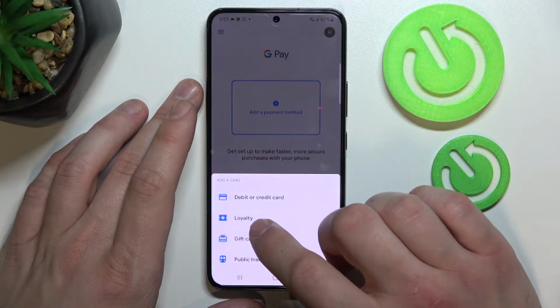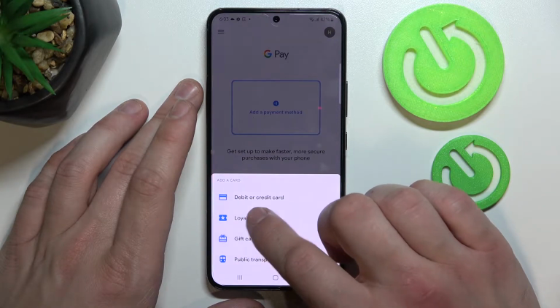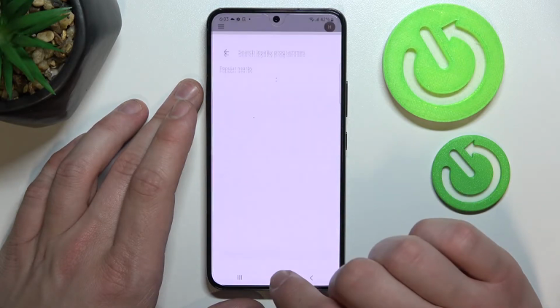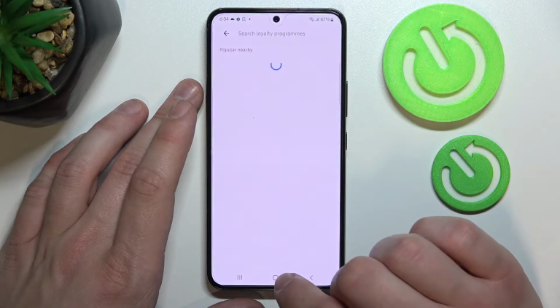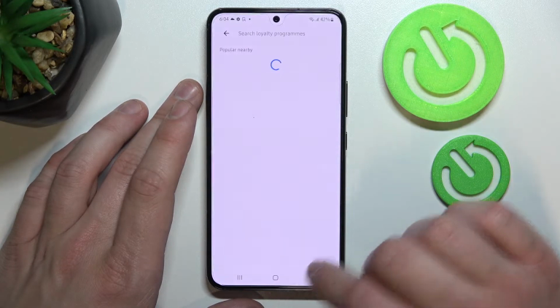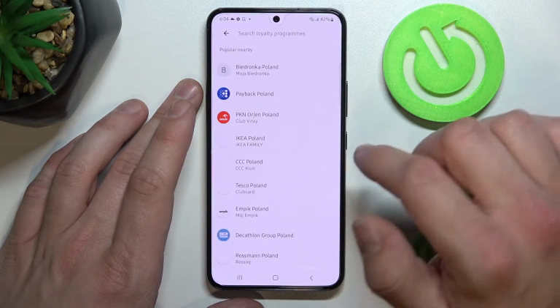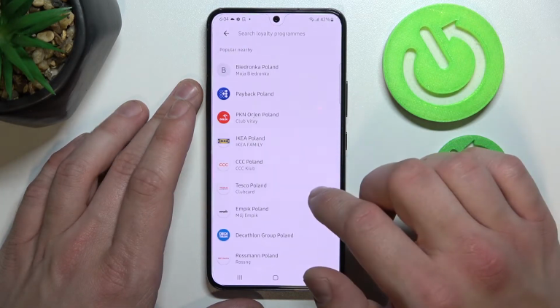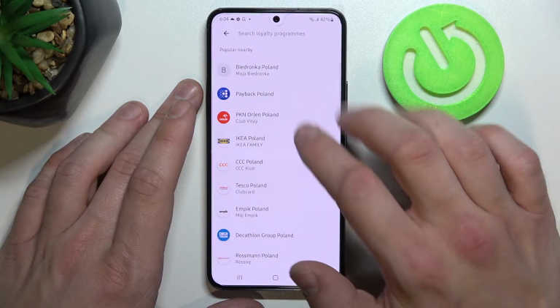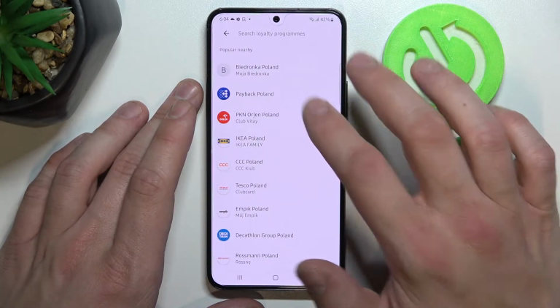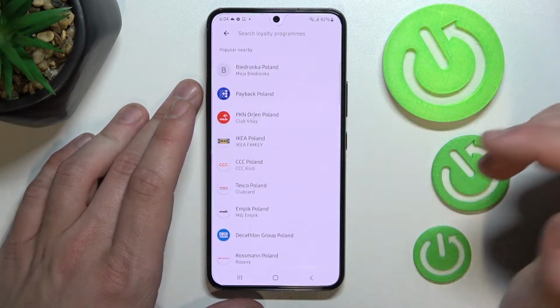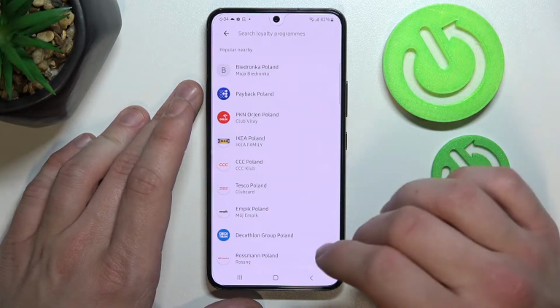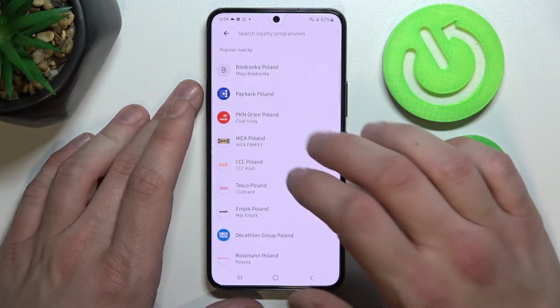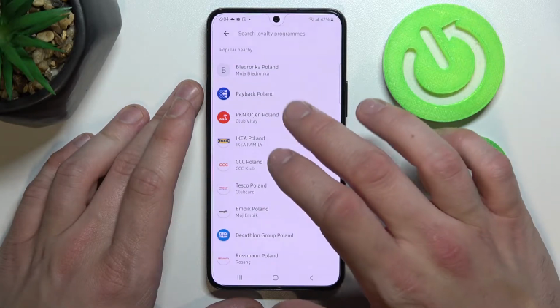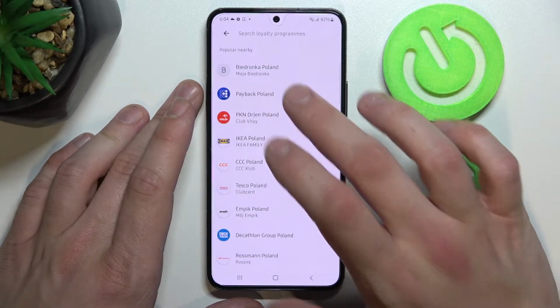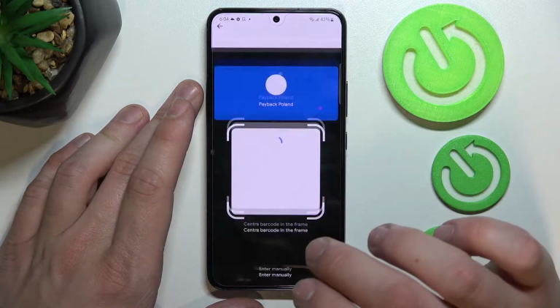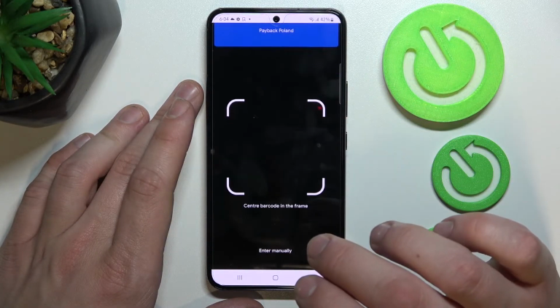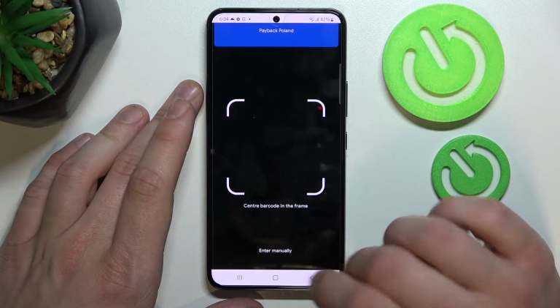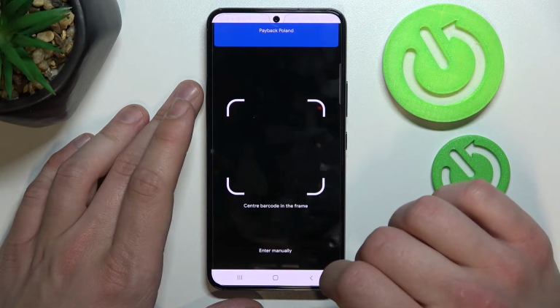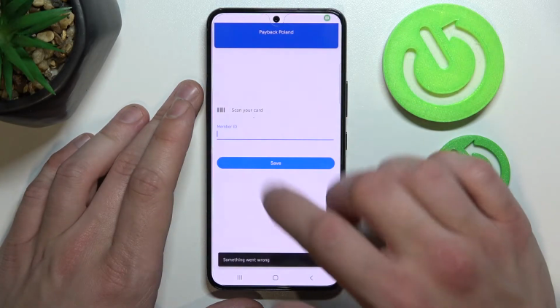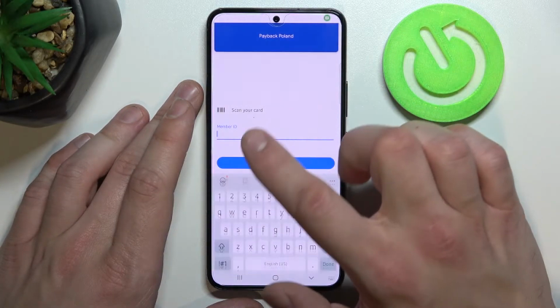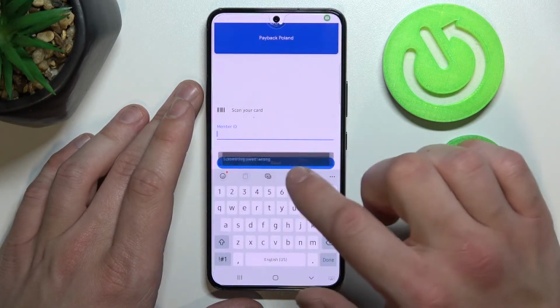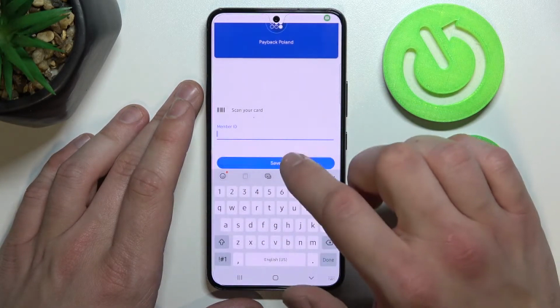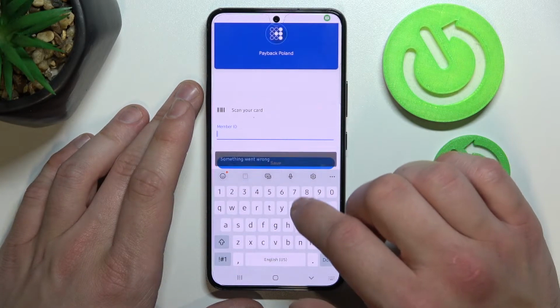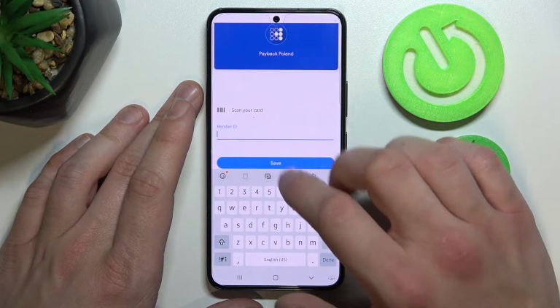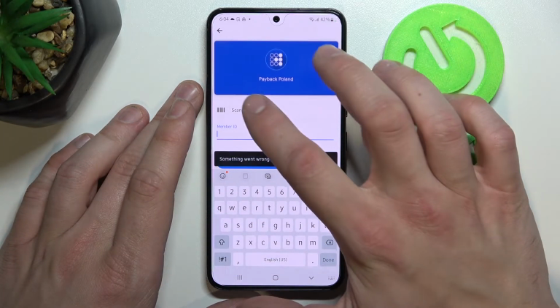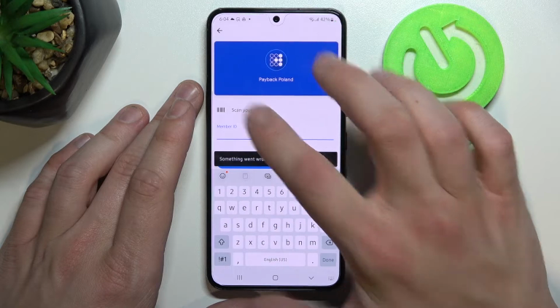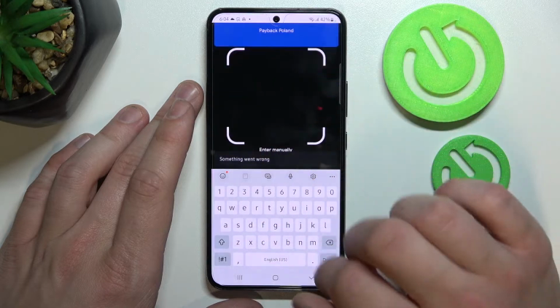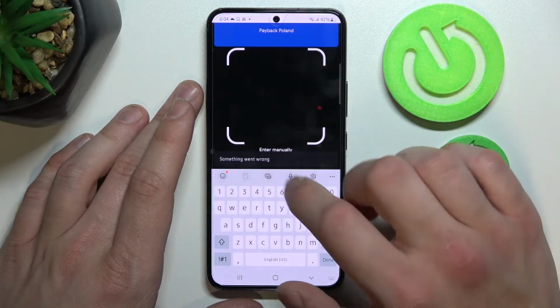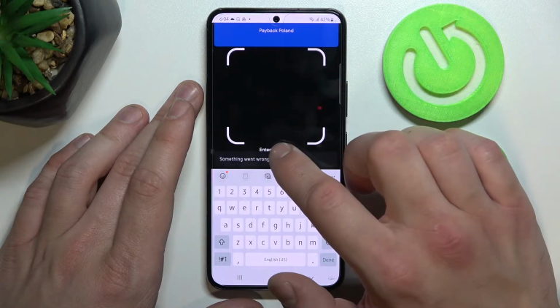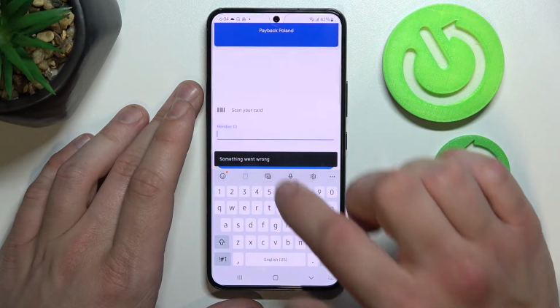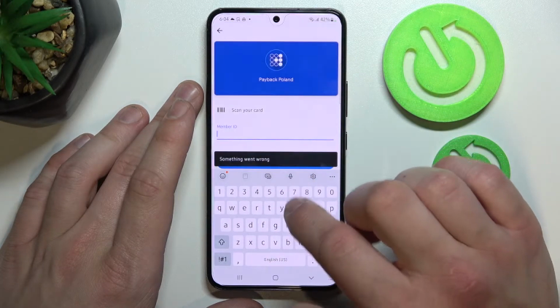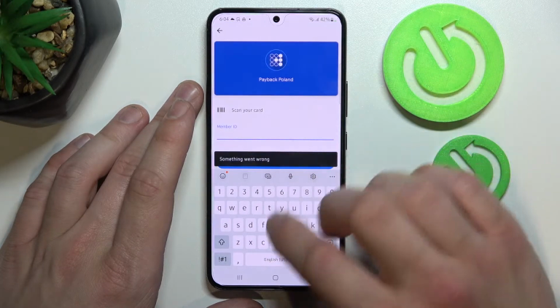Firstly, let's enter loyalty card and select the card you would like to add. Now you can scan your card or enter details manually.